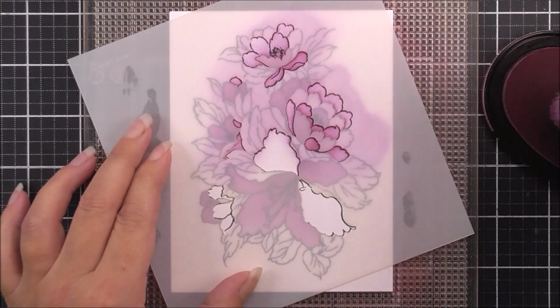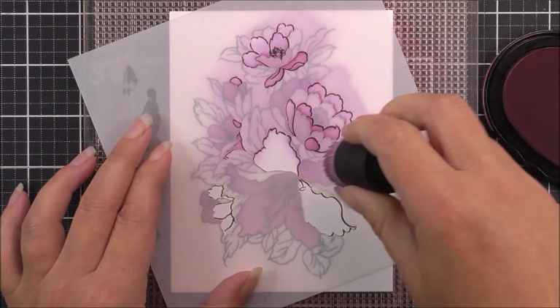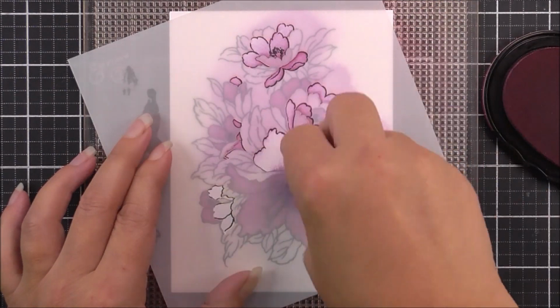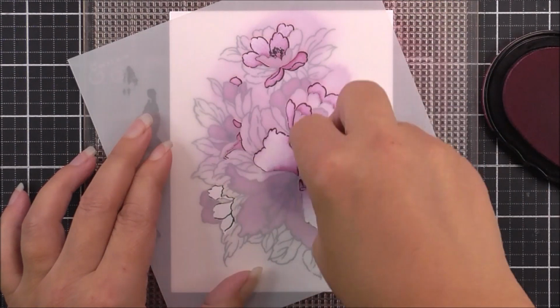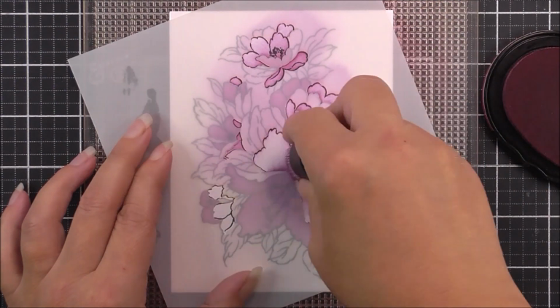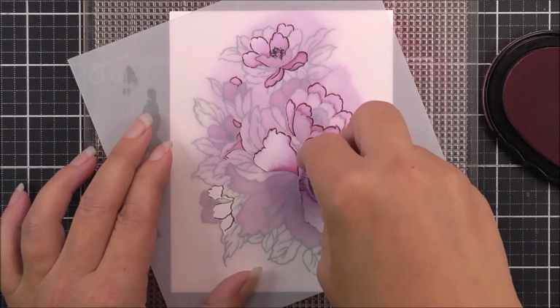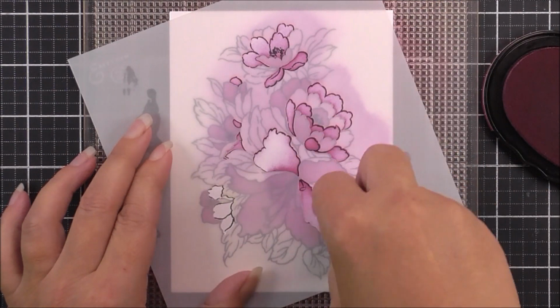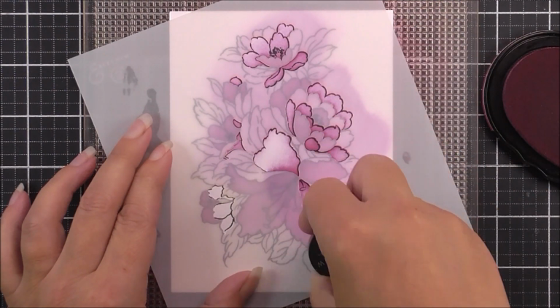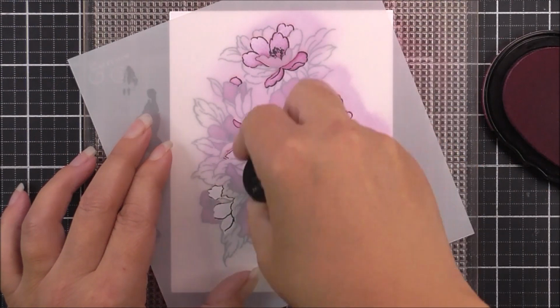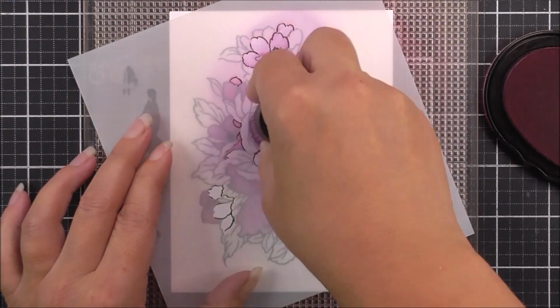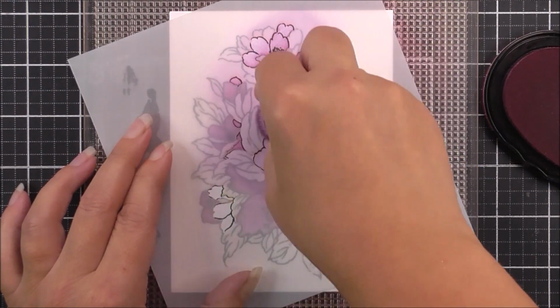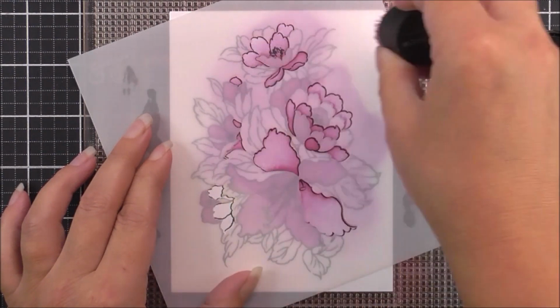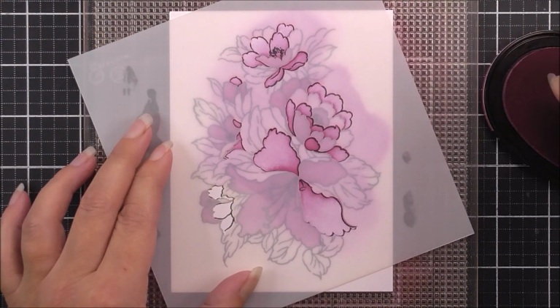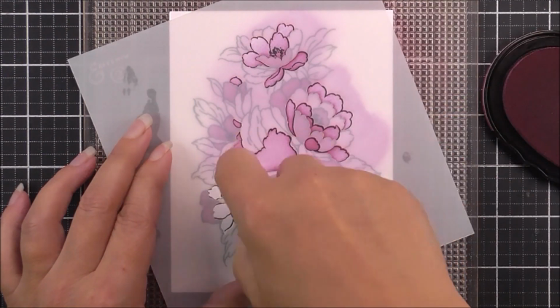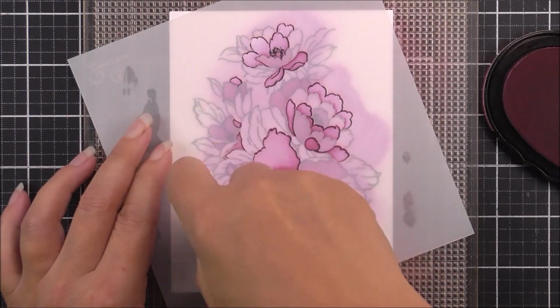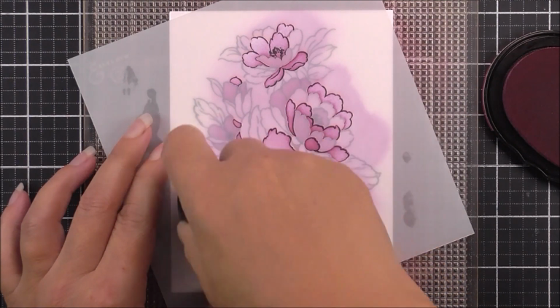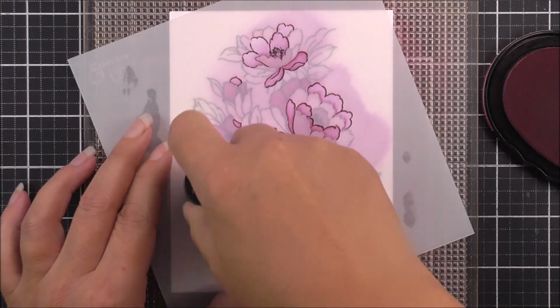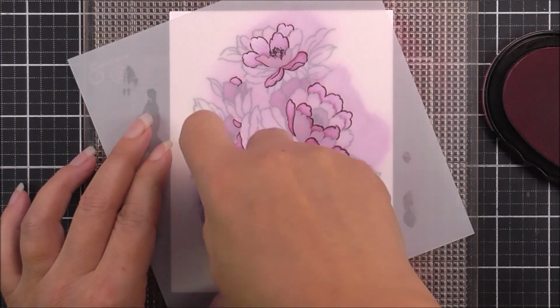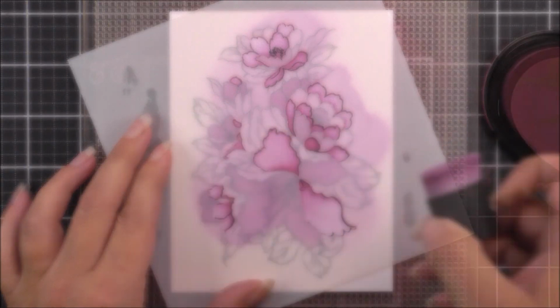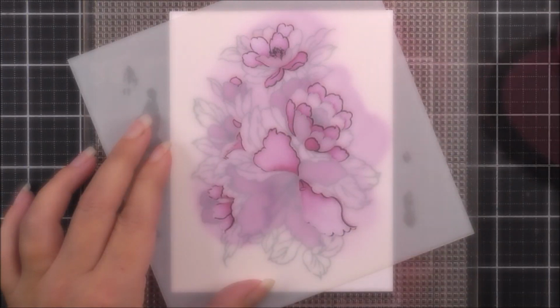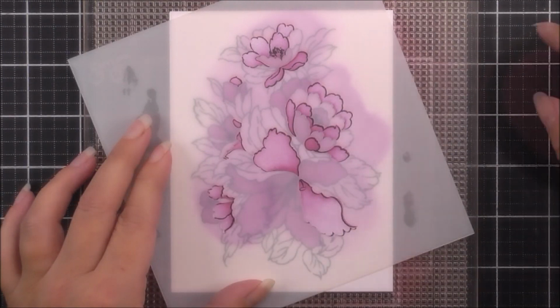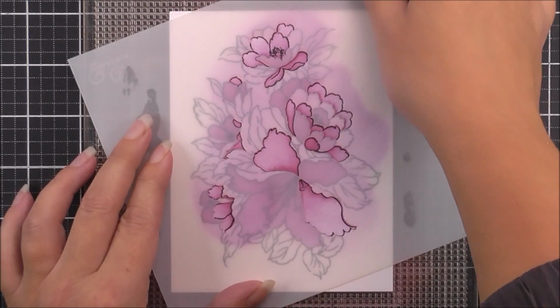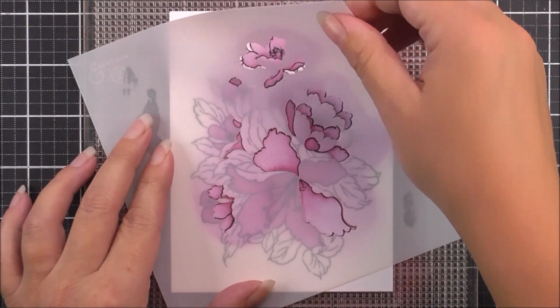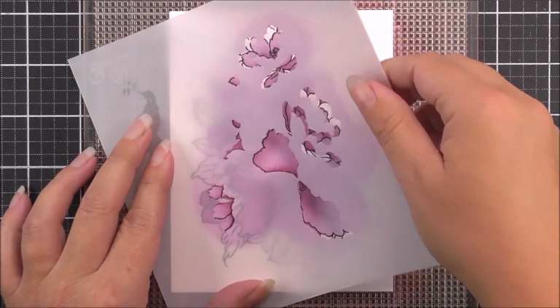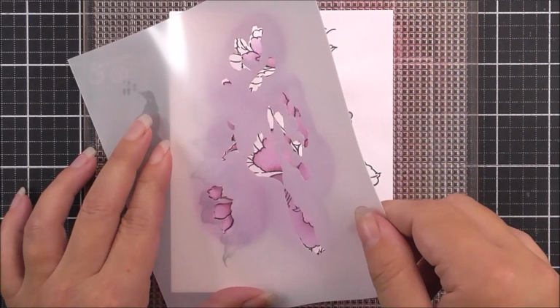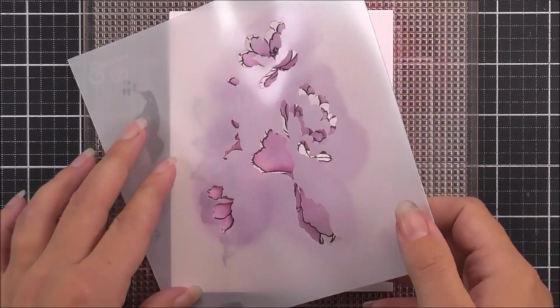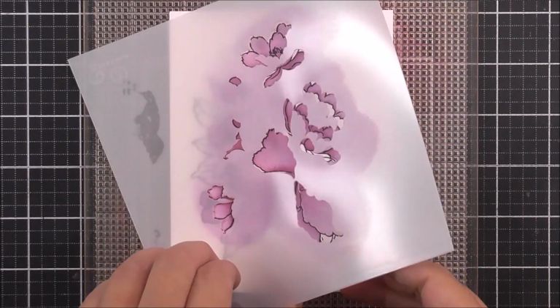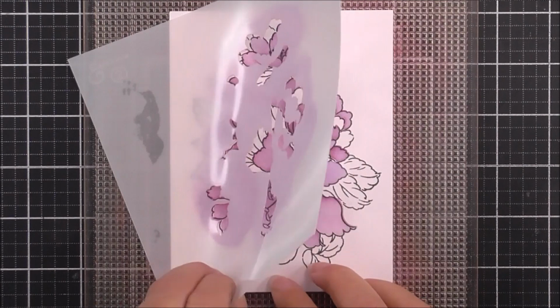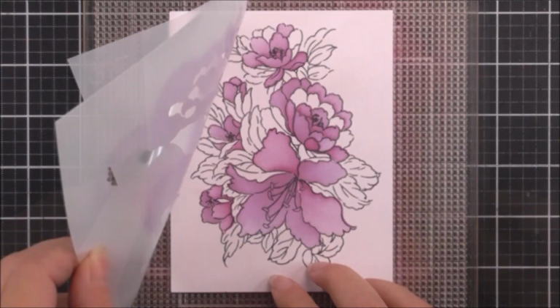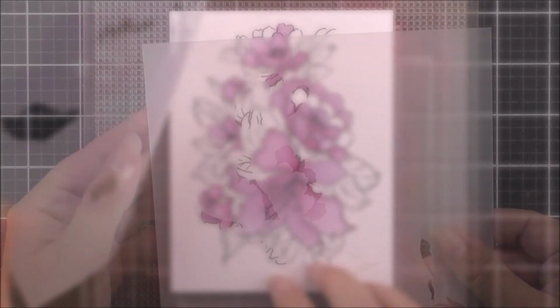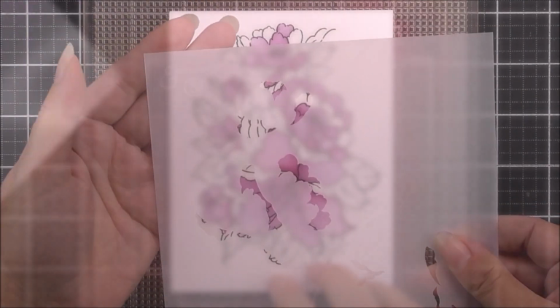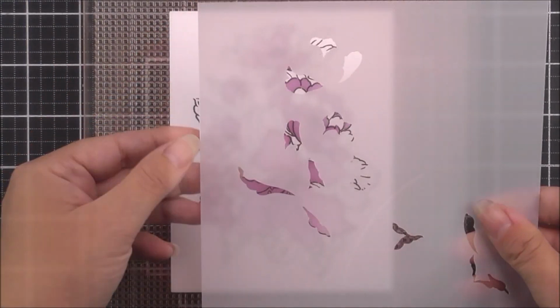Again I'm using the same color as before, so this is the fuchsia. What I'm trying to do is add more of this ink to the base of the petal and then less to the tip to give that gradient effect that you can see.